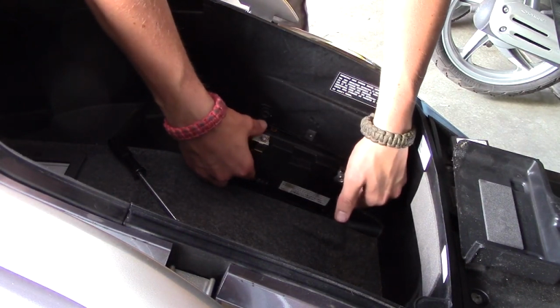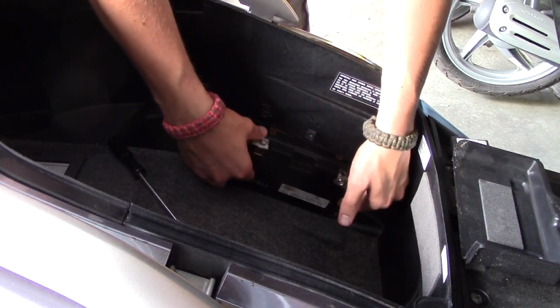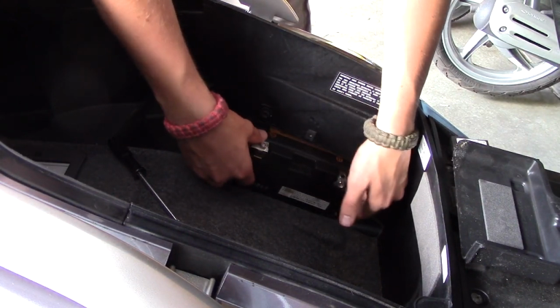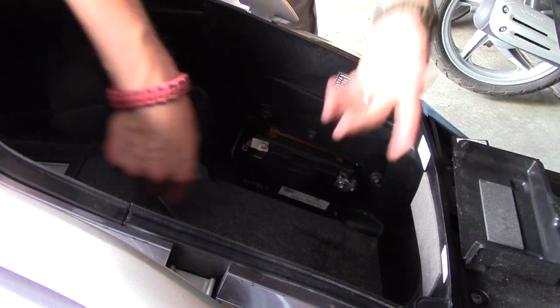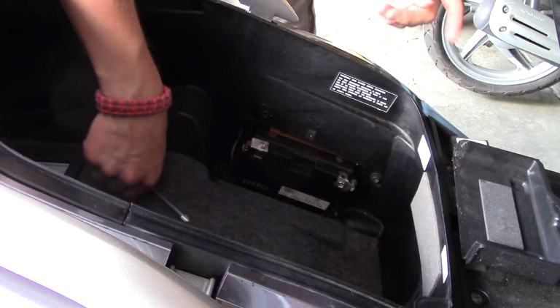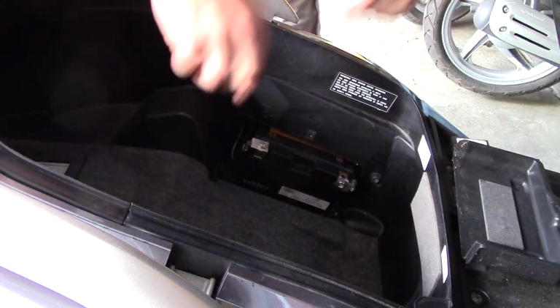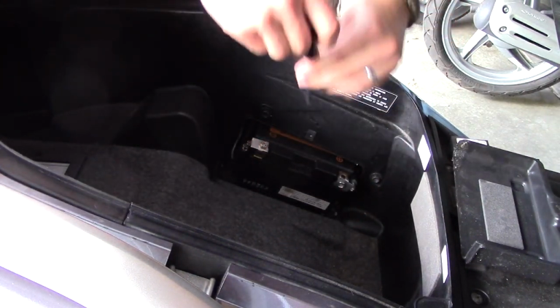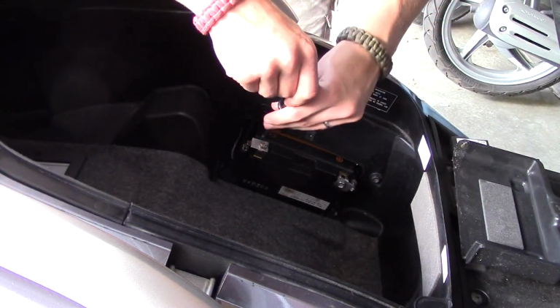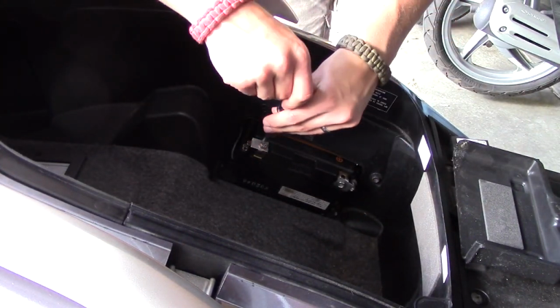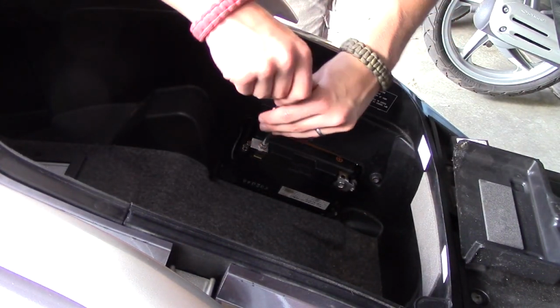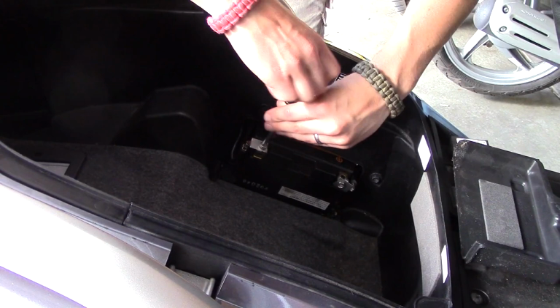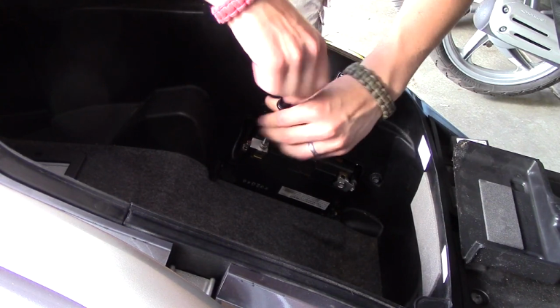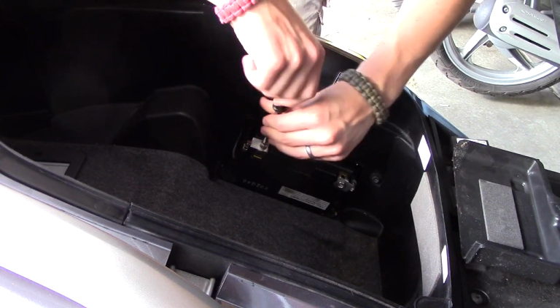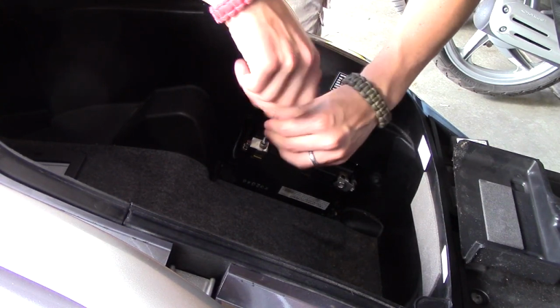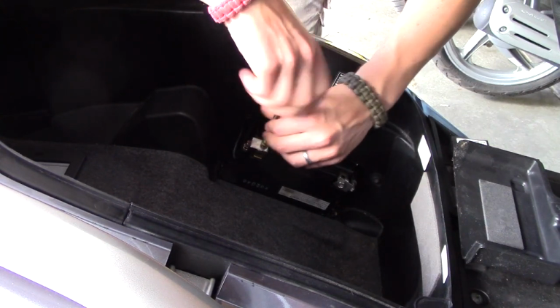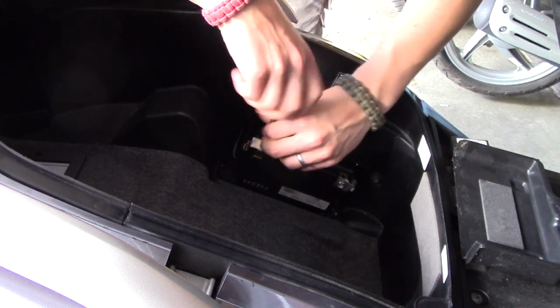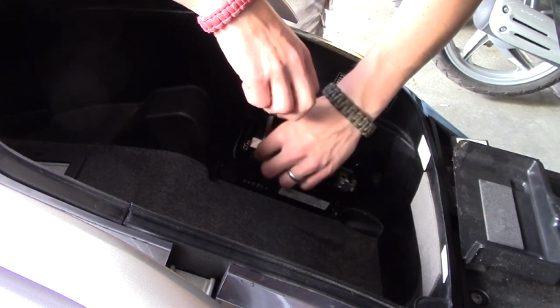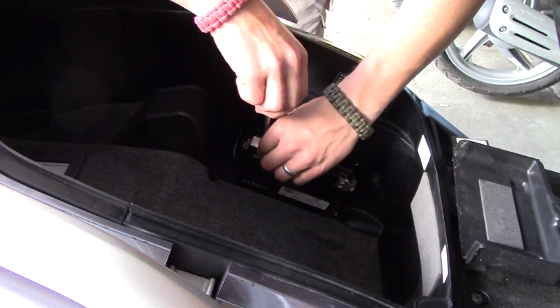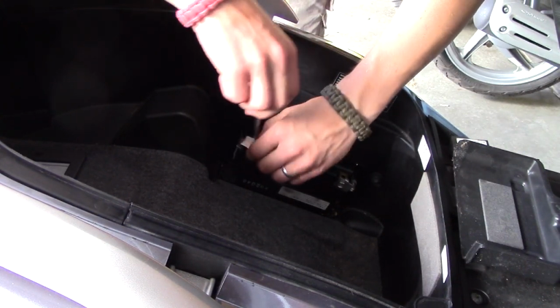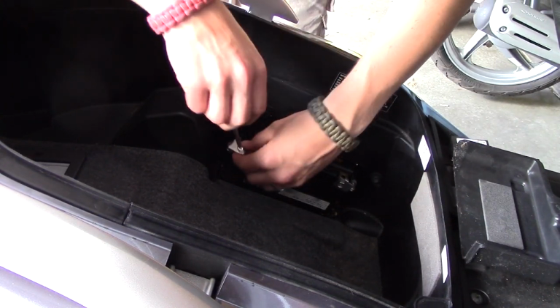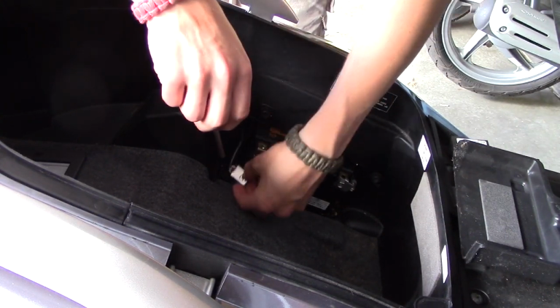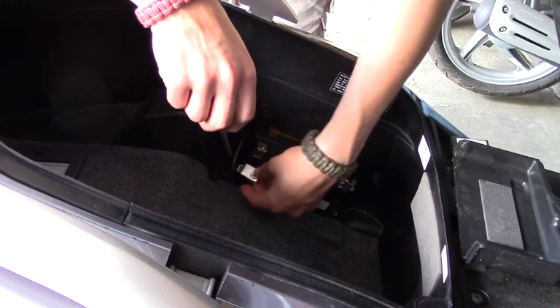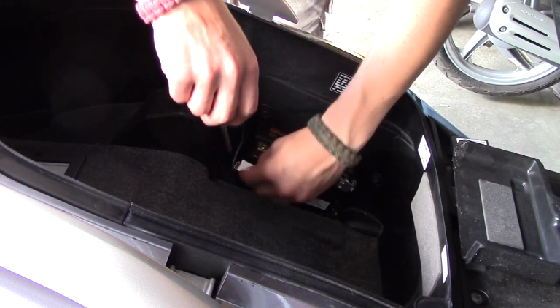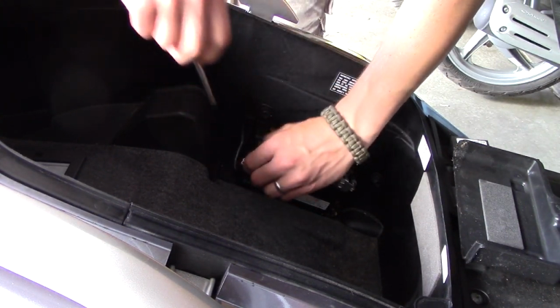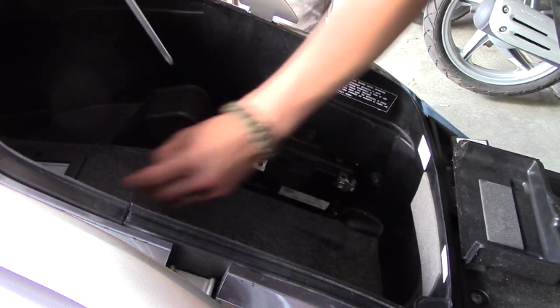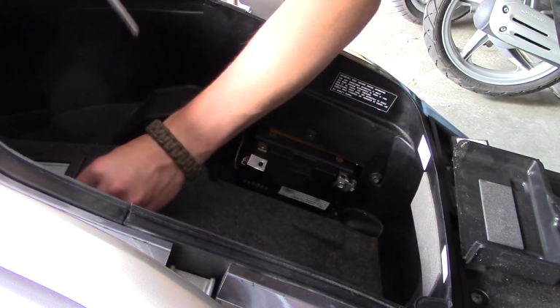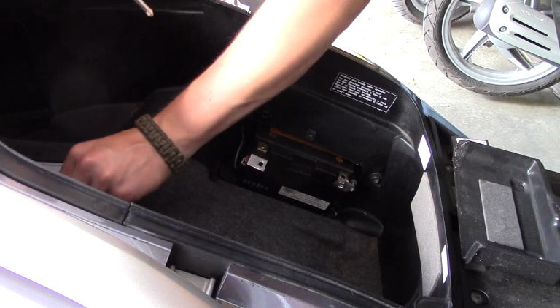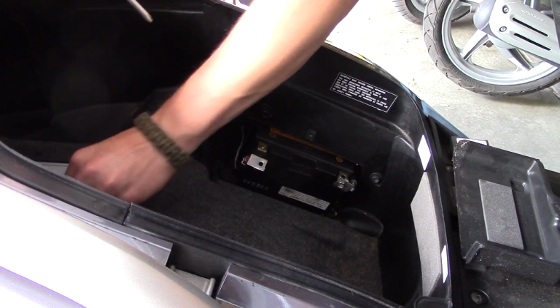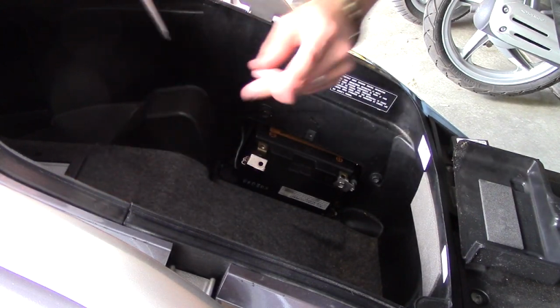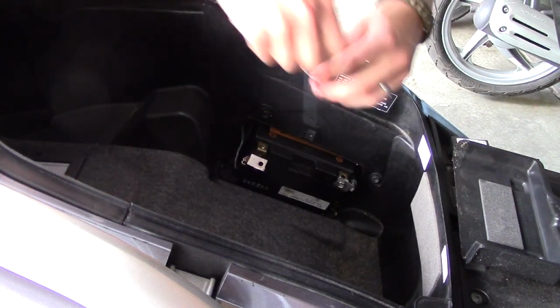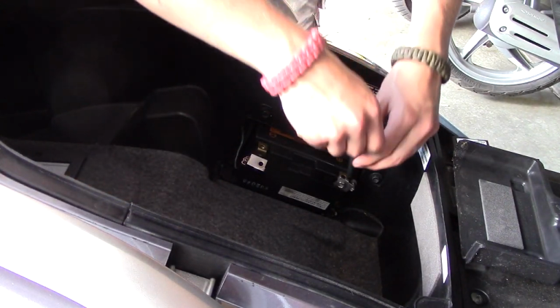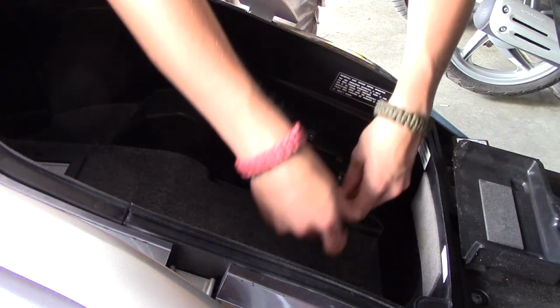The battery pretty much just slides out. You do want to disconnect the battery terminals, again making sure to put the screws in a safe place.